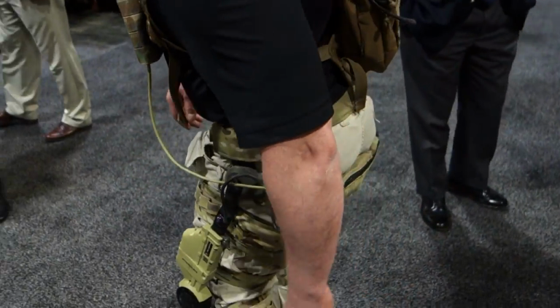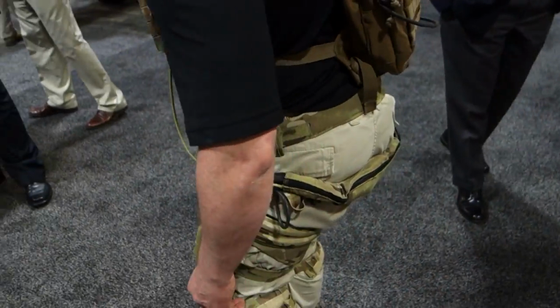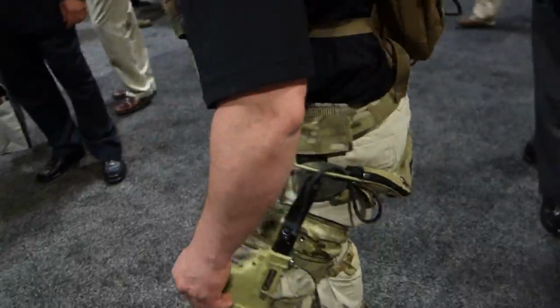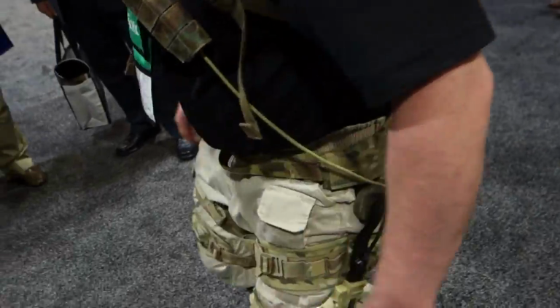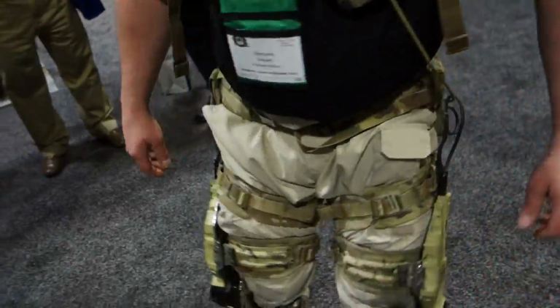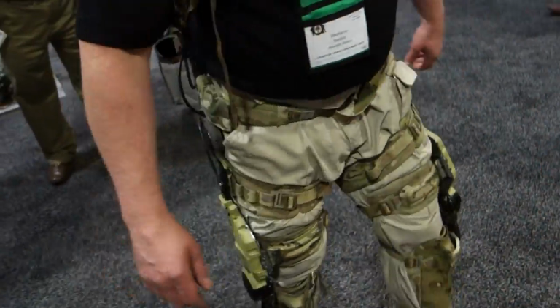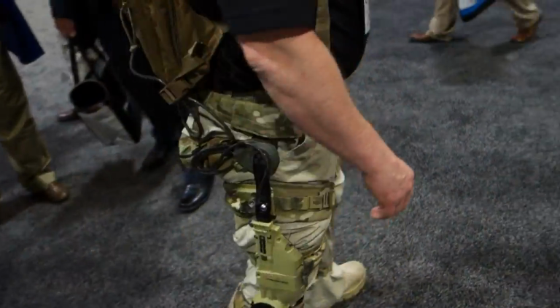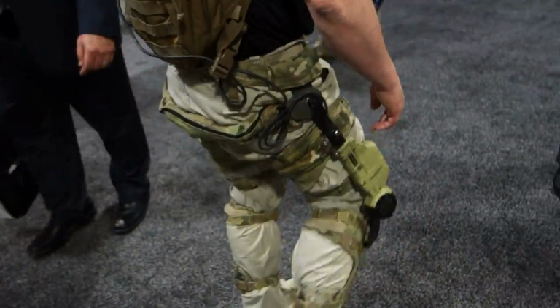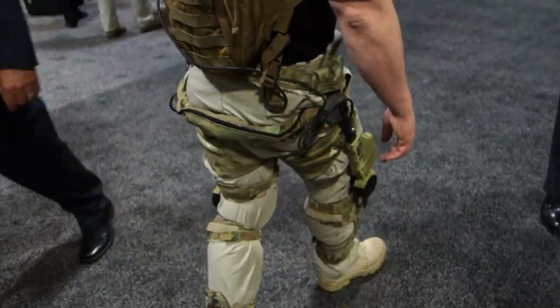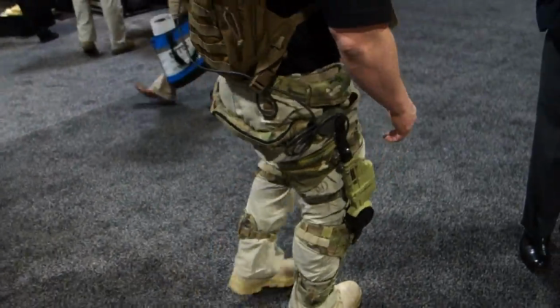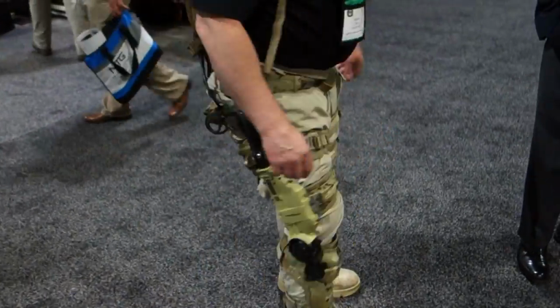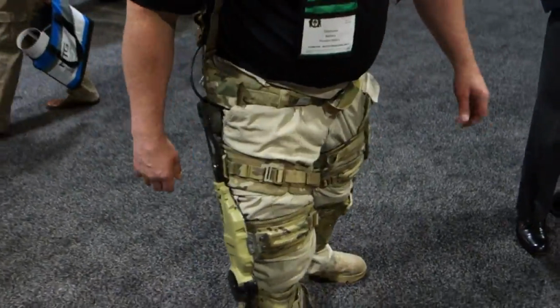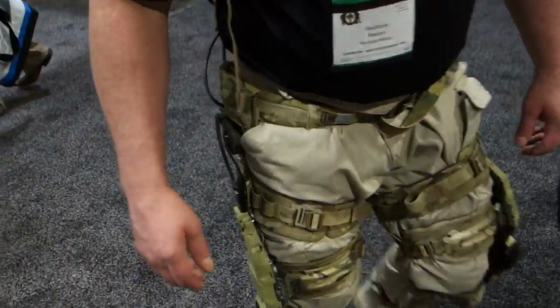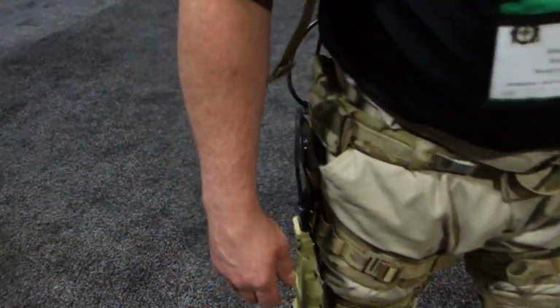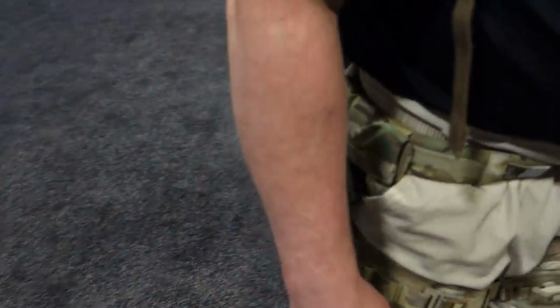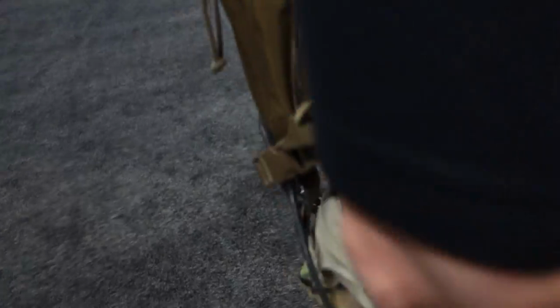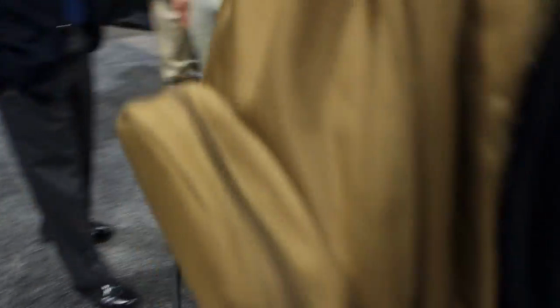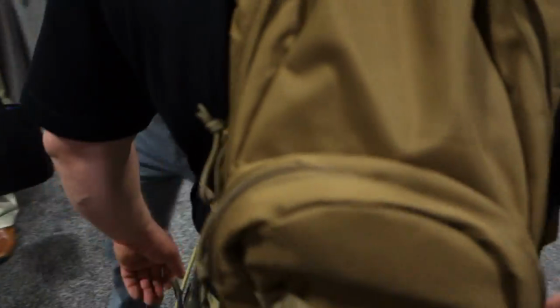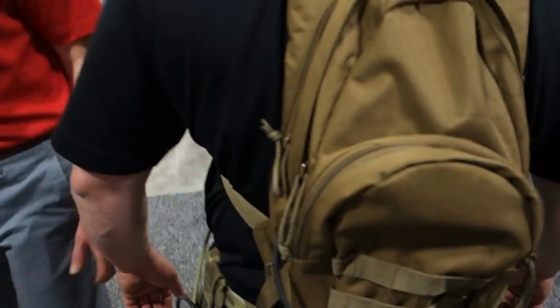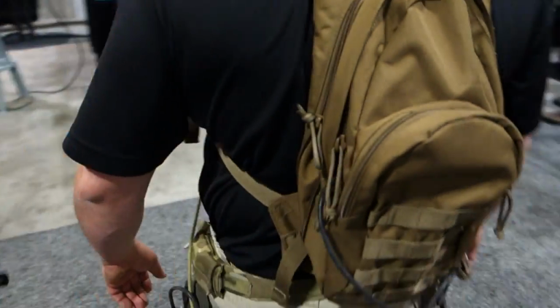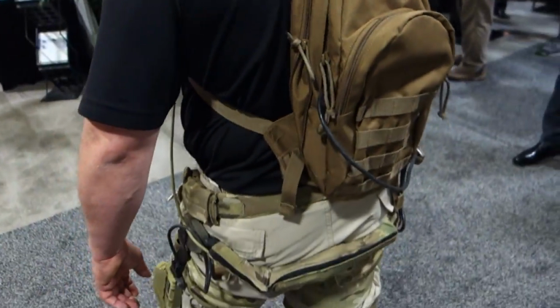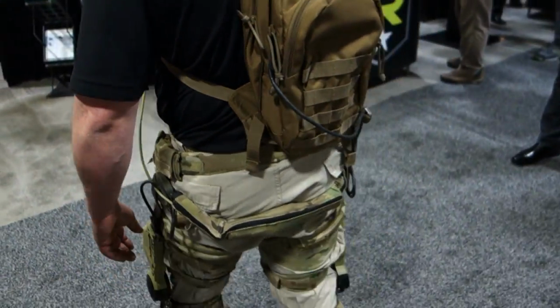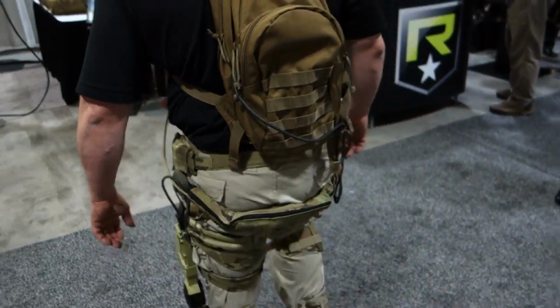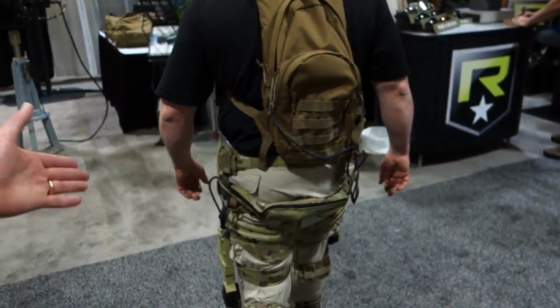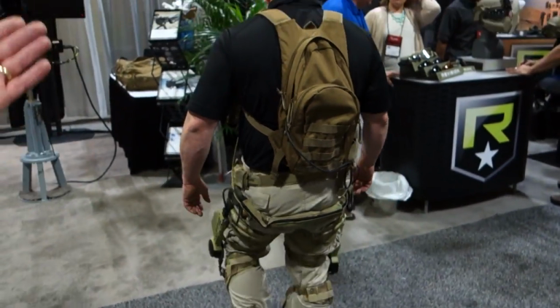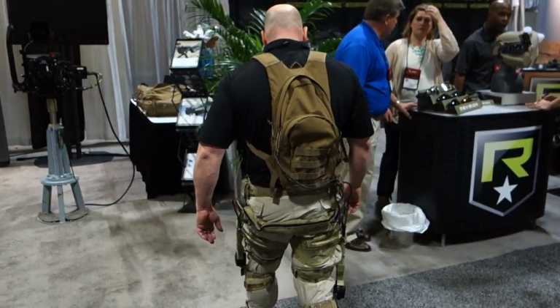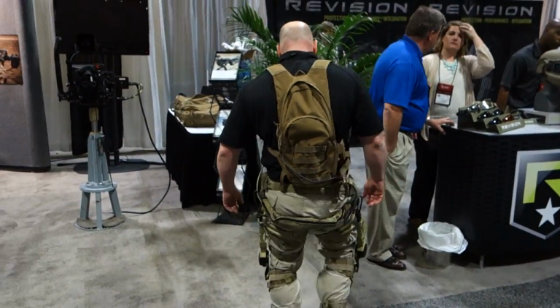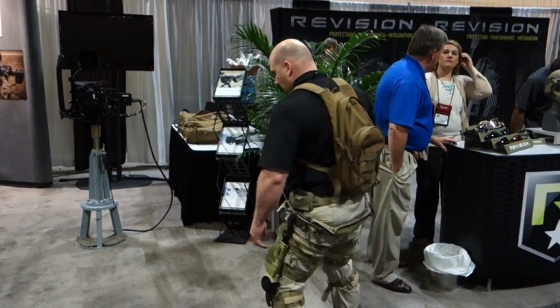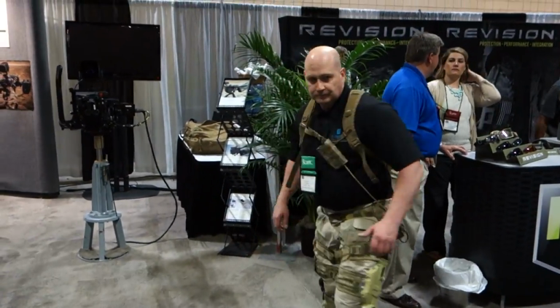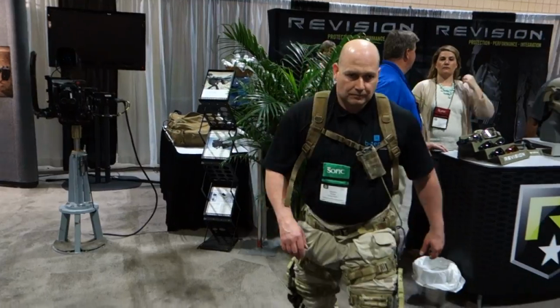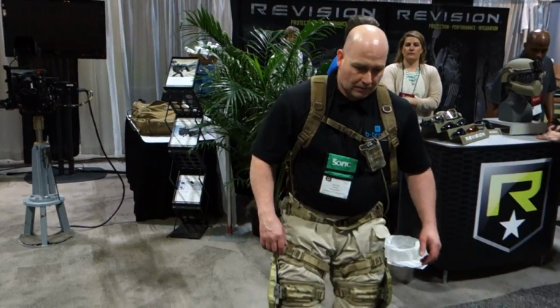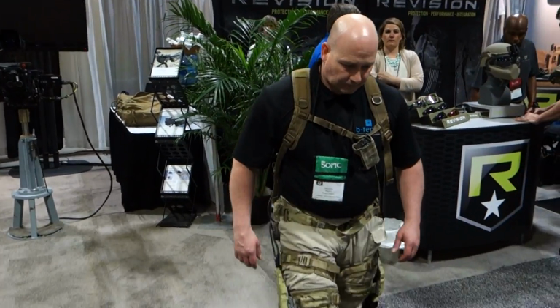It goes all the way around to the back. Currently the battery is kept in the pack — you can keep them in a cell pack or in a rucksack. But coming off the back of the system, you have the battery that again provides six hours of life.